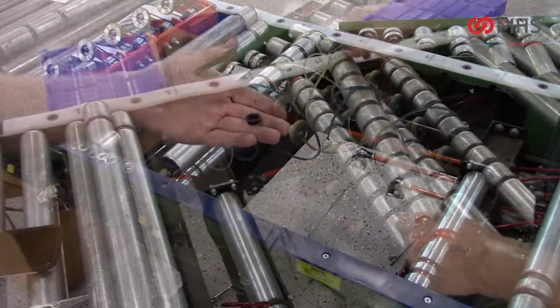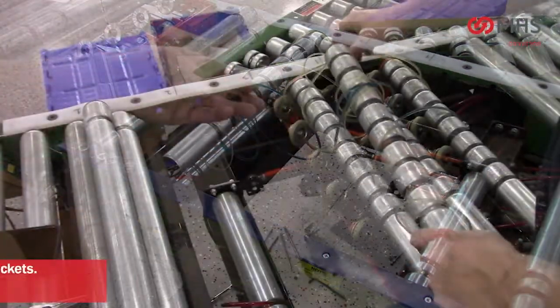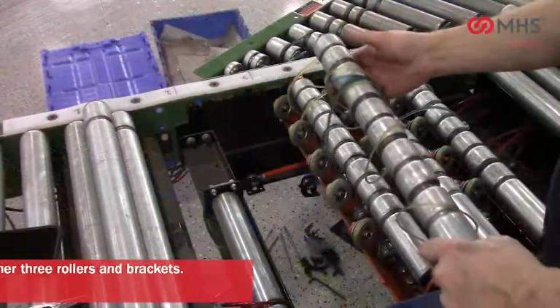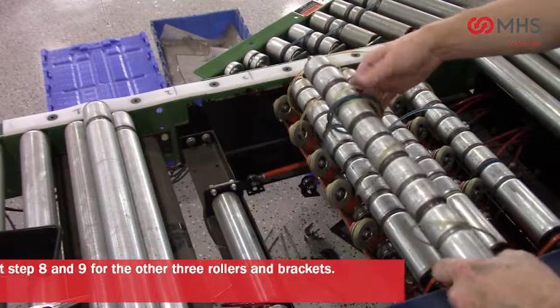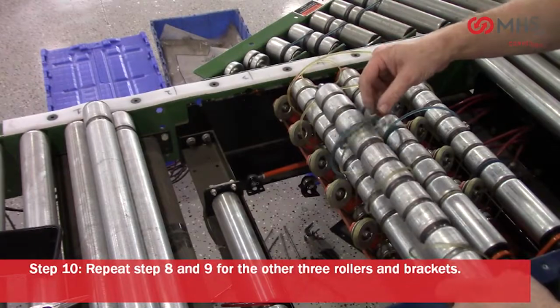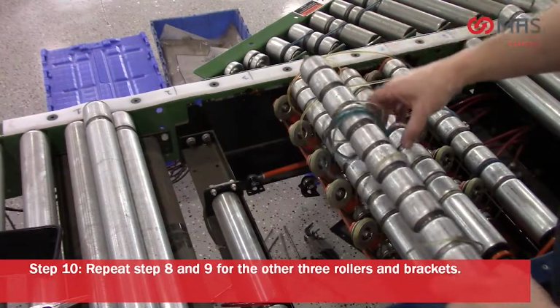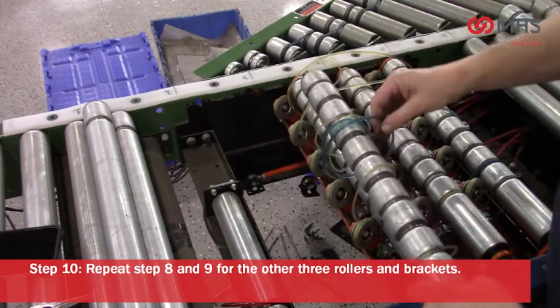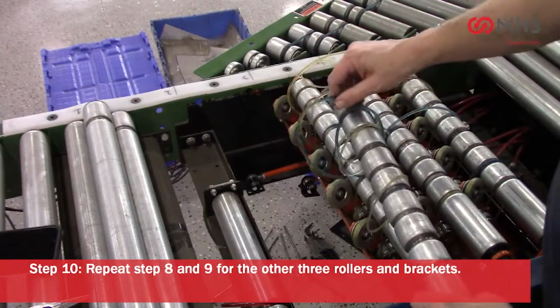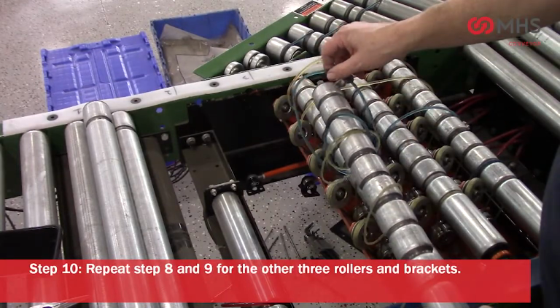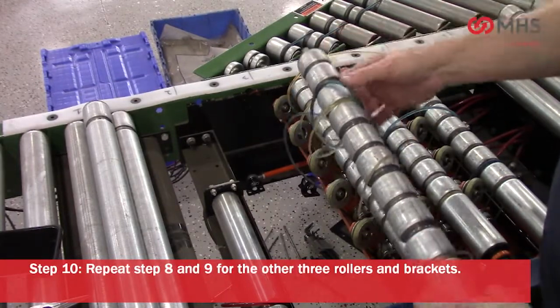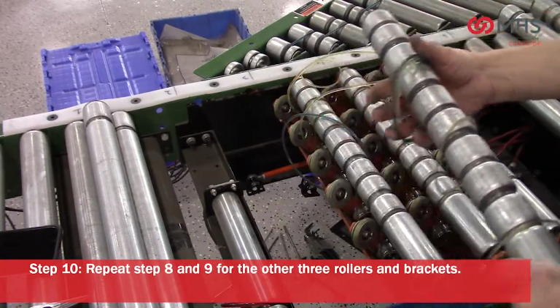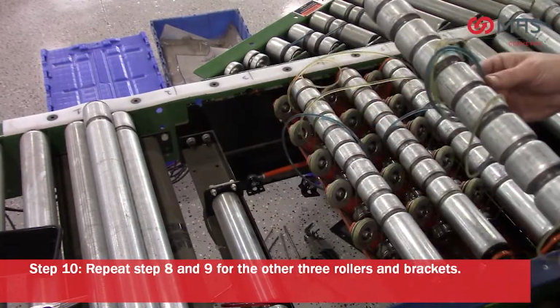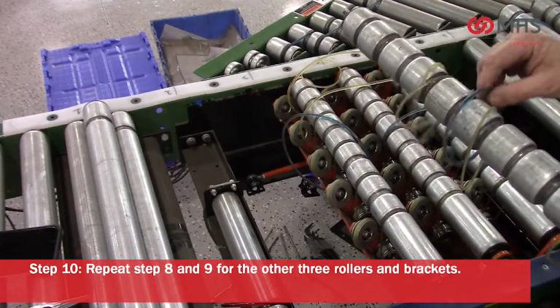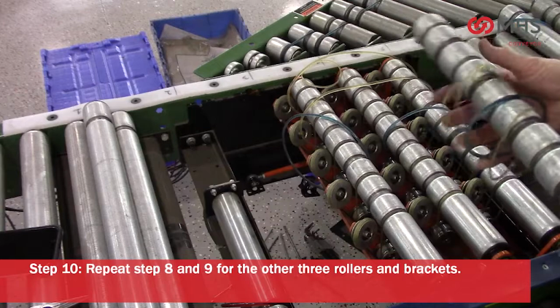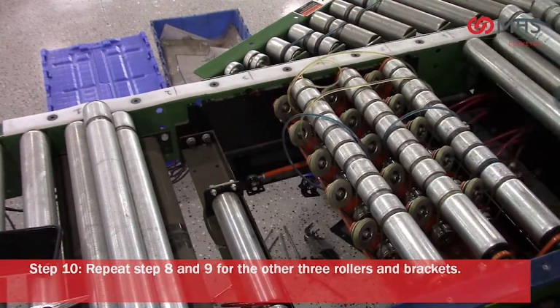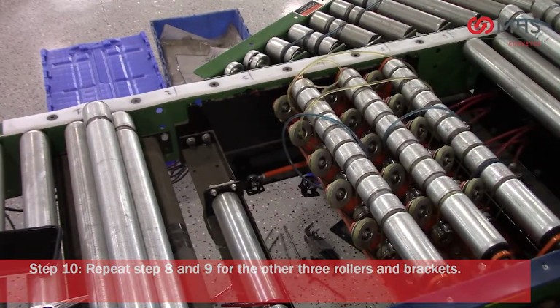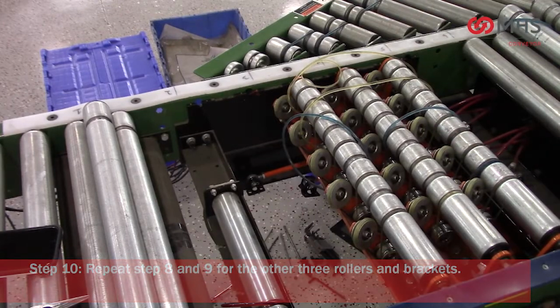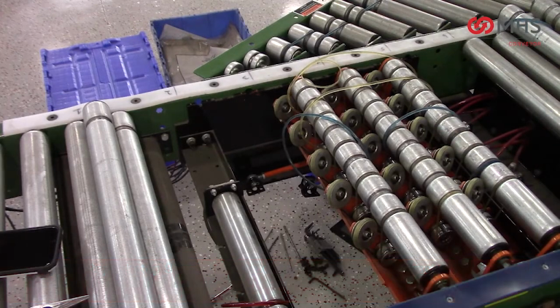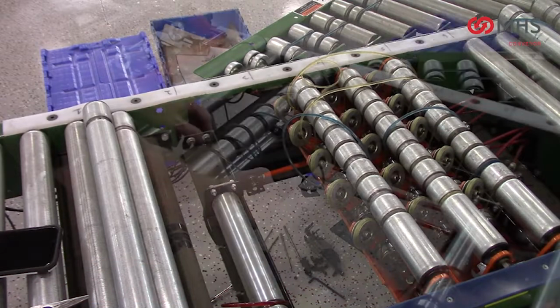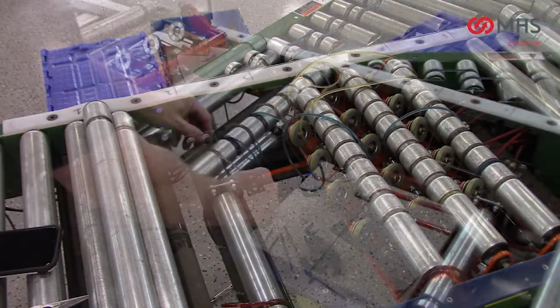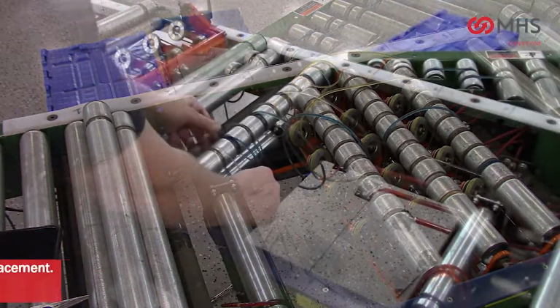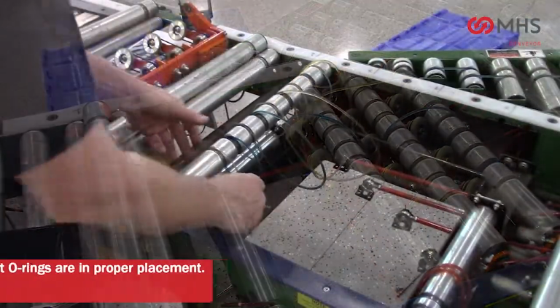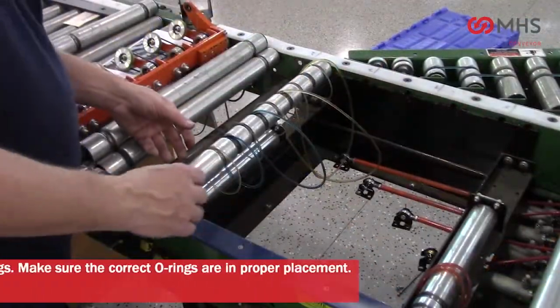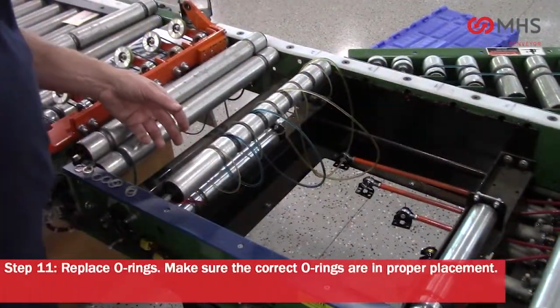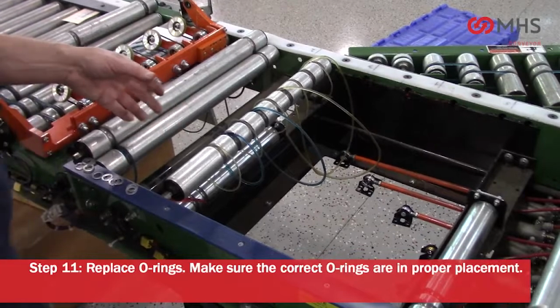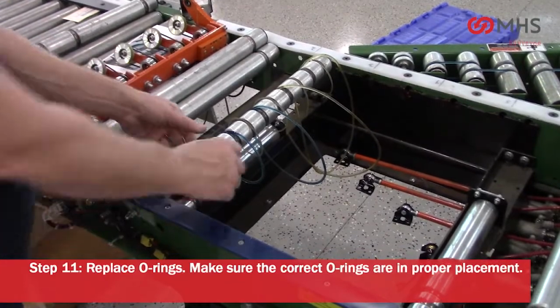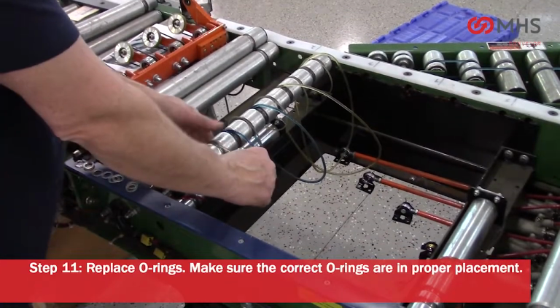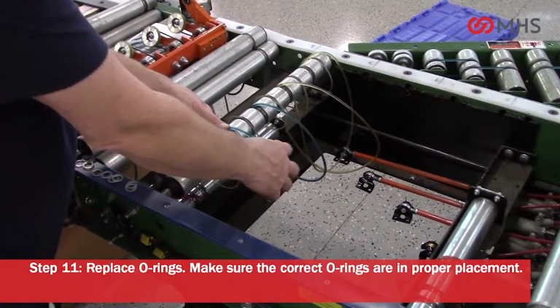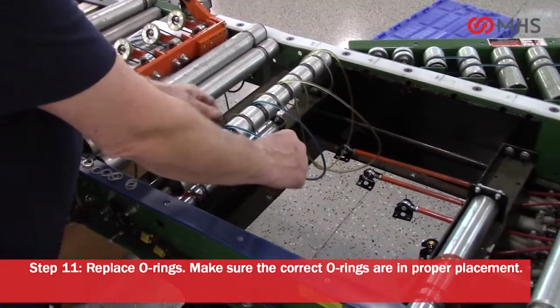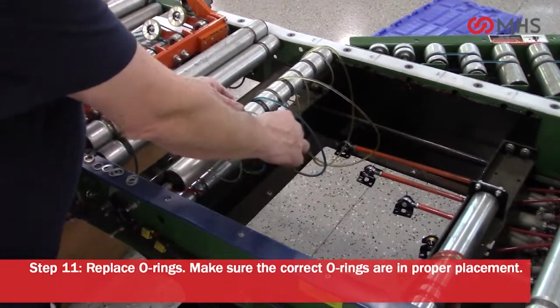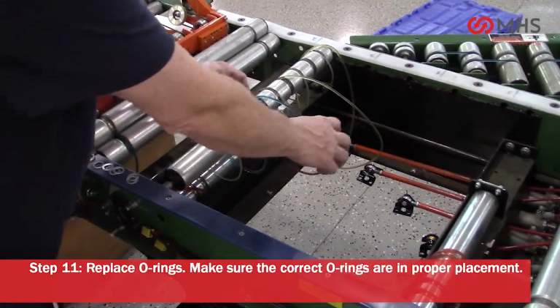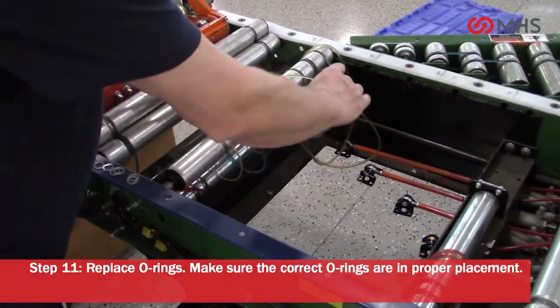Repeat steps eight and nine for the other three rollers and brackets. Replace o-rings. Make sure the correct o-rings are in proper placement.